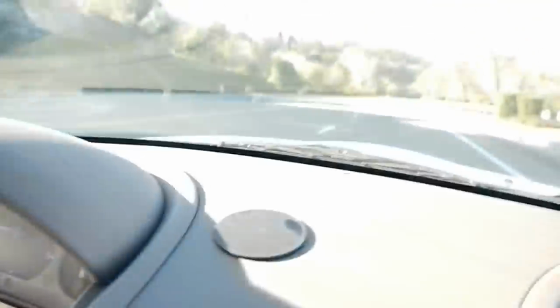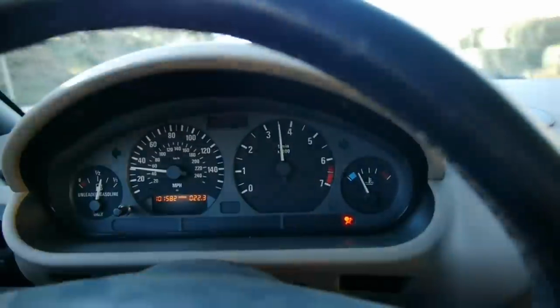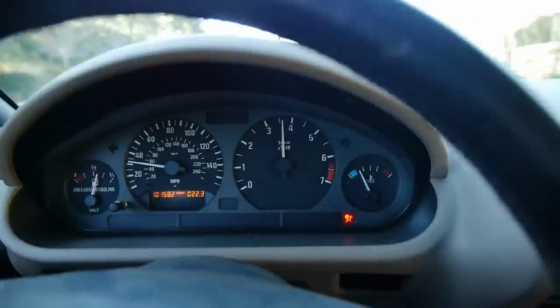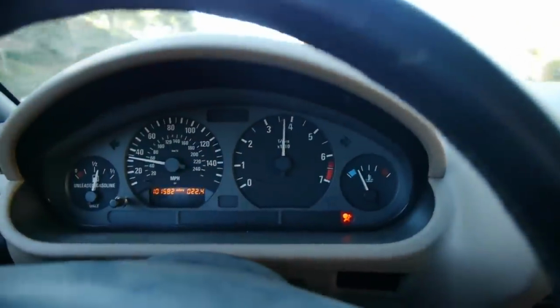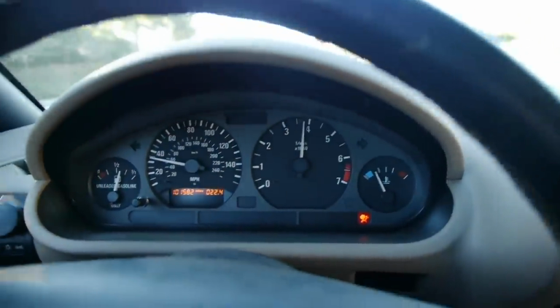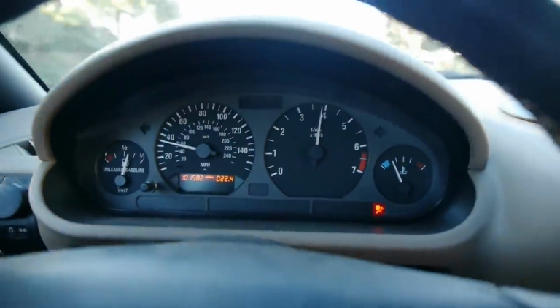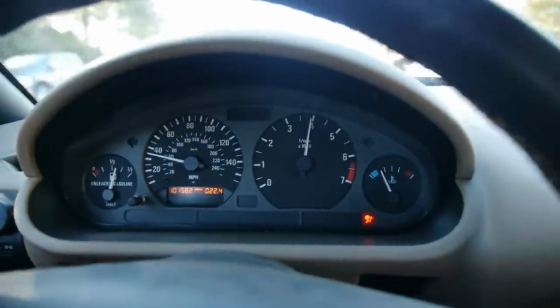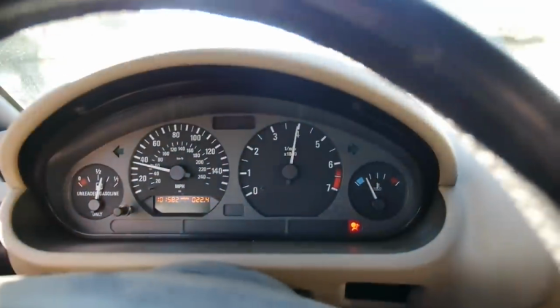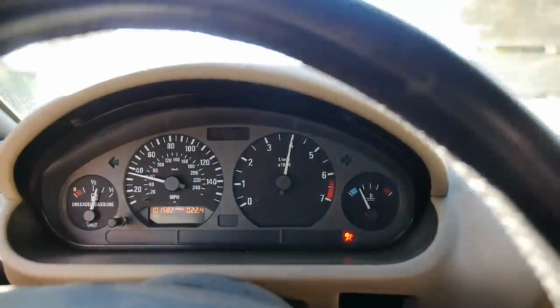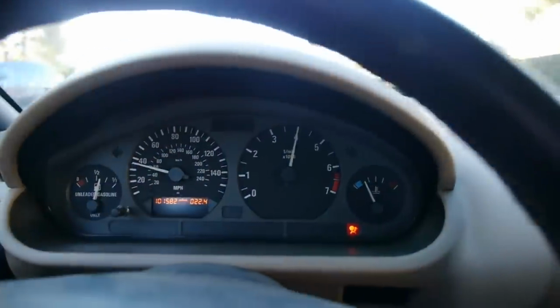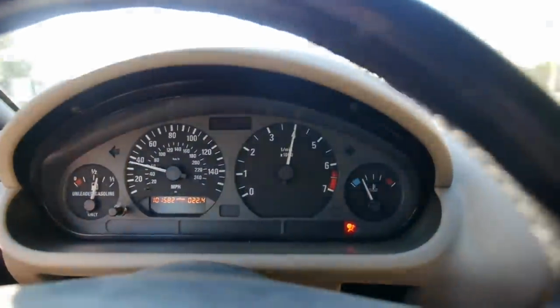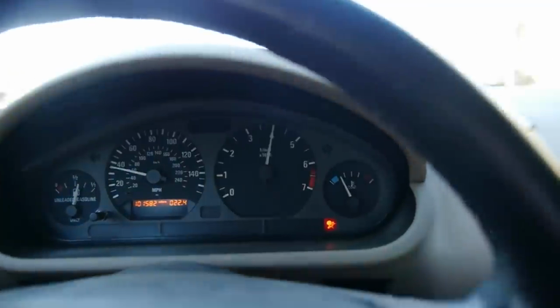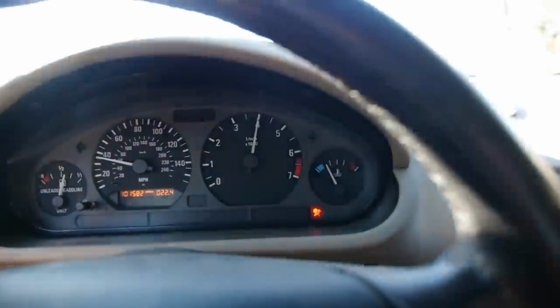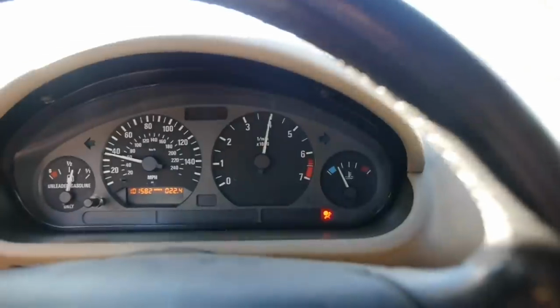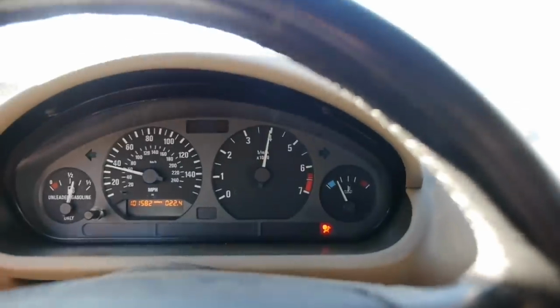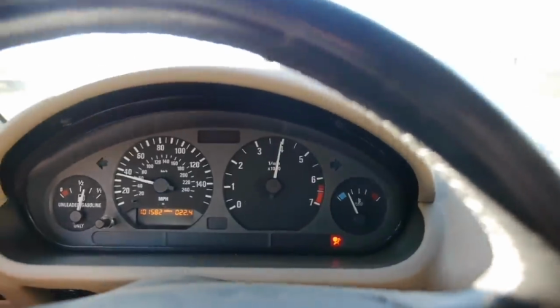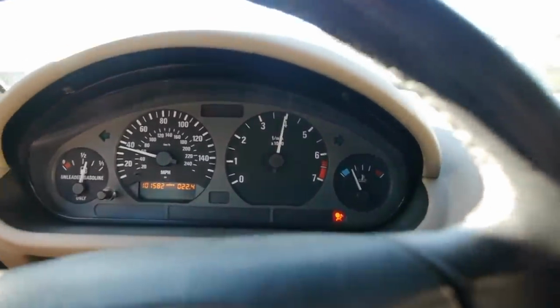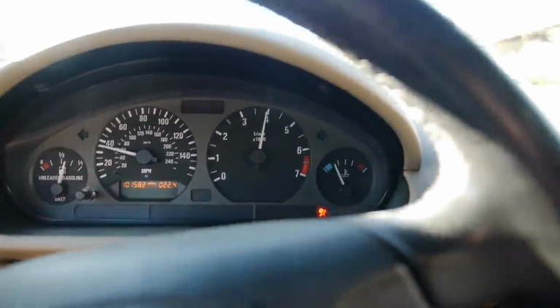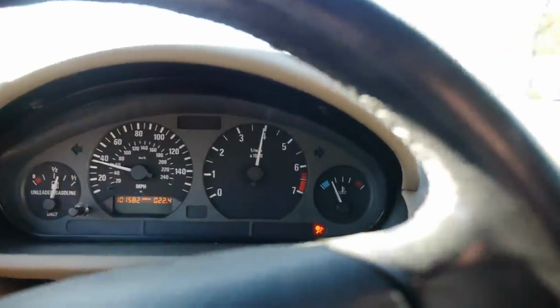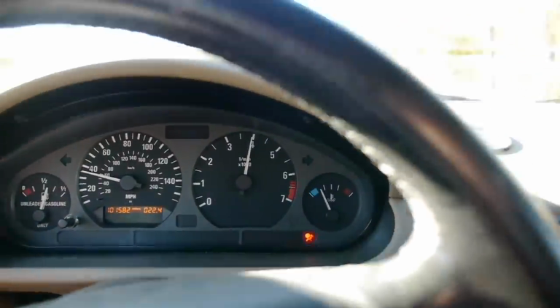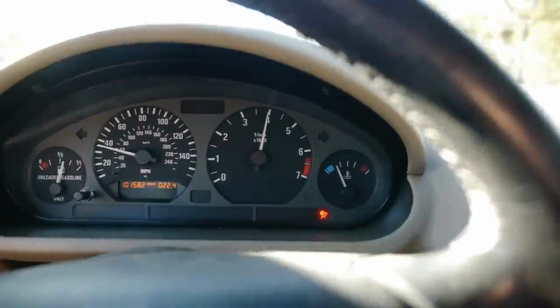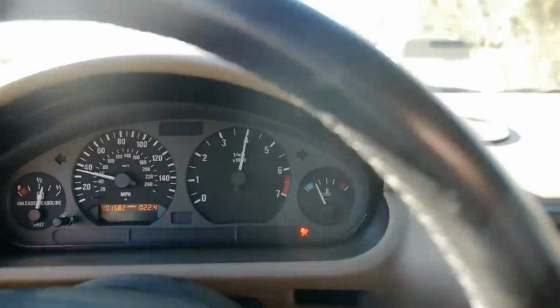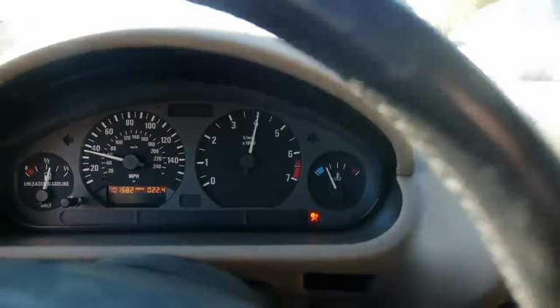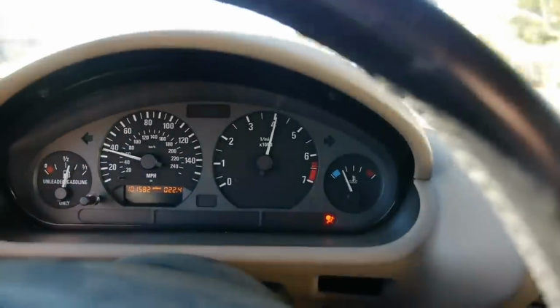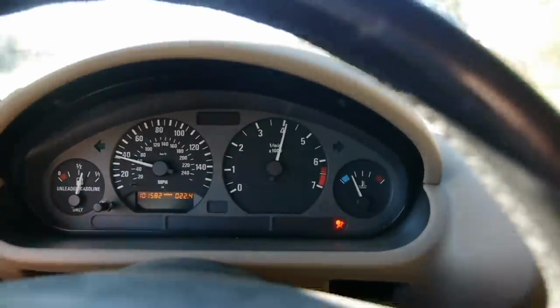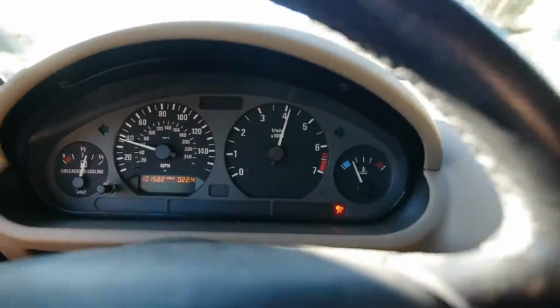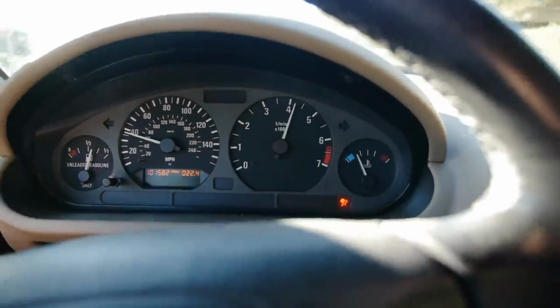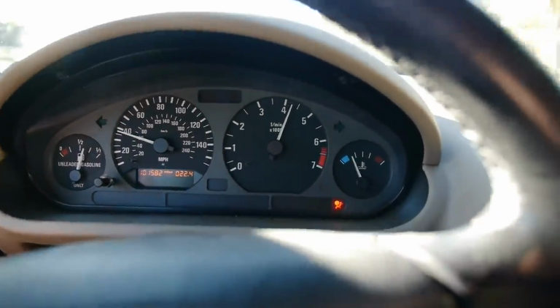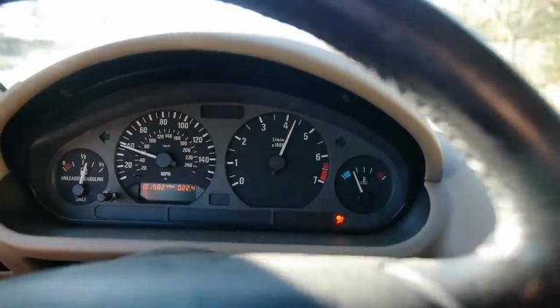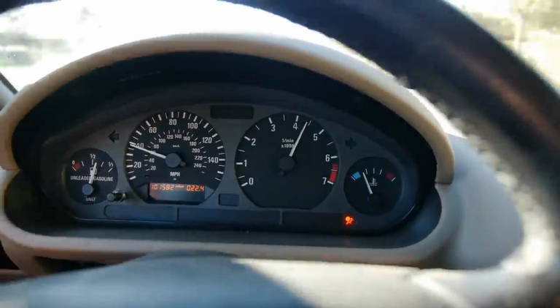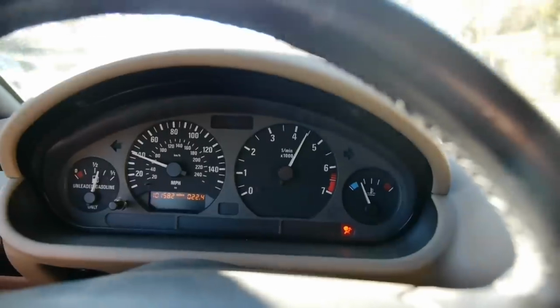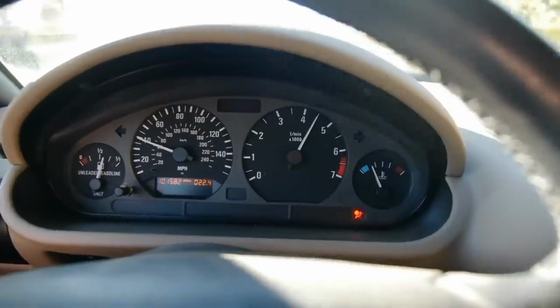Okay guys, so I'm driving this car and the temperature is just bouncing around like crazy — it's nearly at the ice cold level, it was just seconds ago in the middle, and the car is feeling super cold inside. I'm literally freezing in here right now.